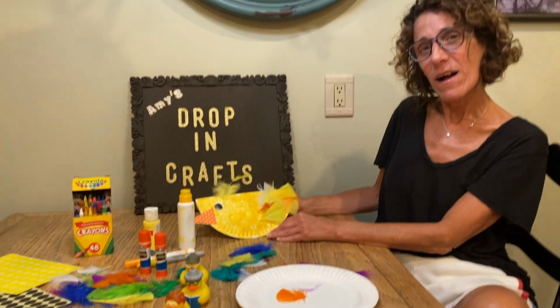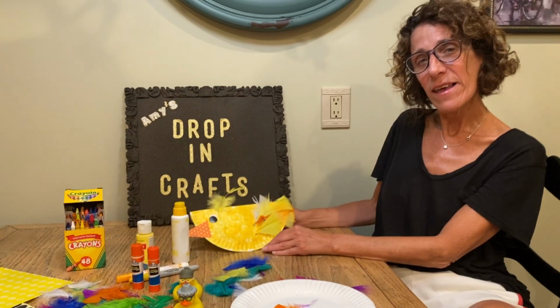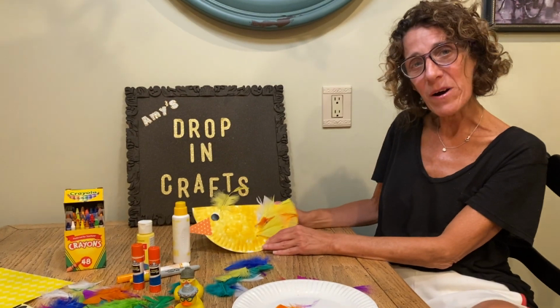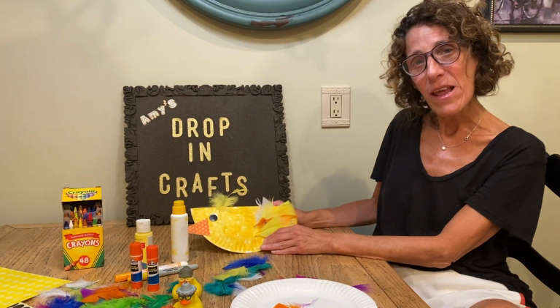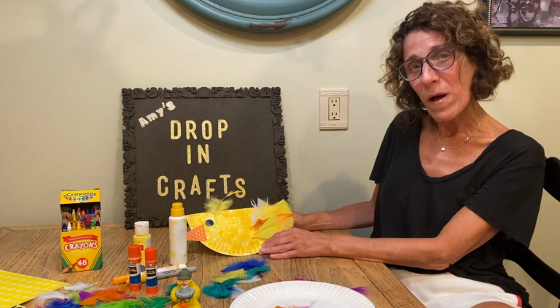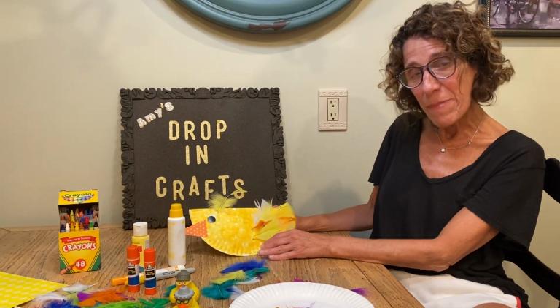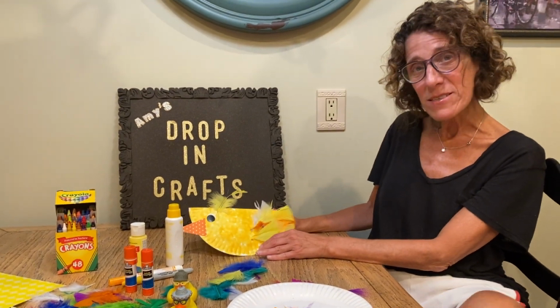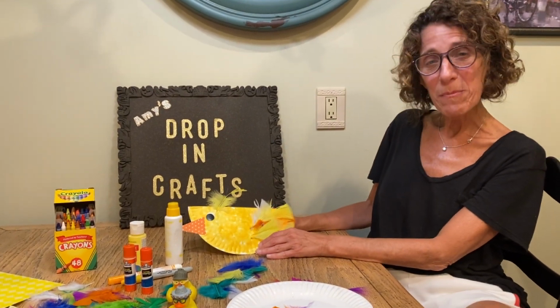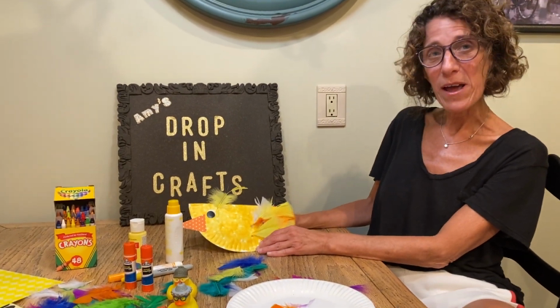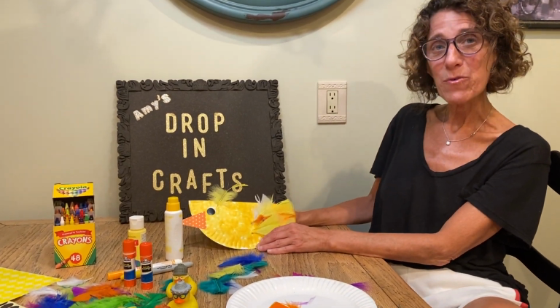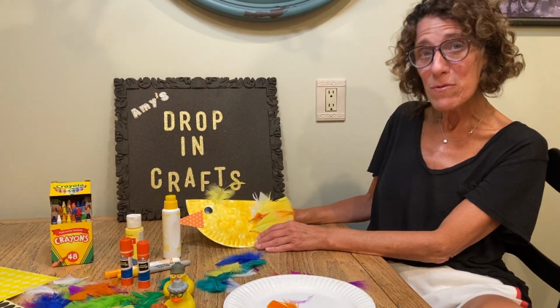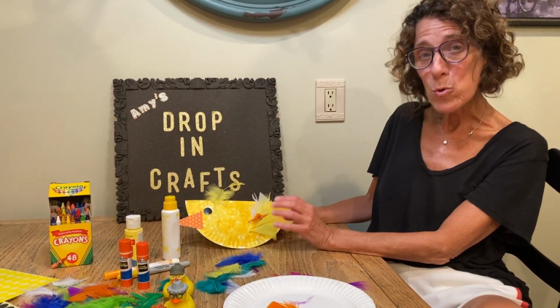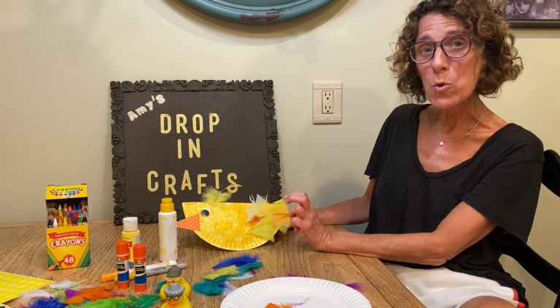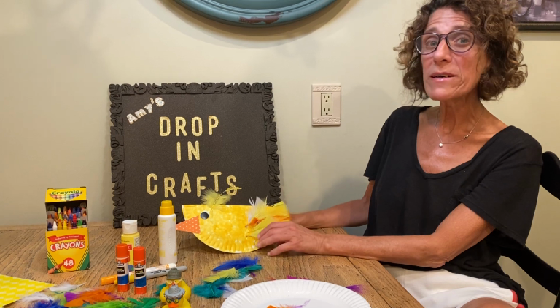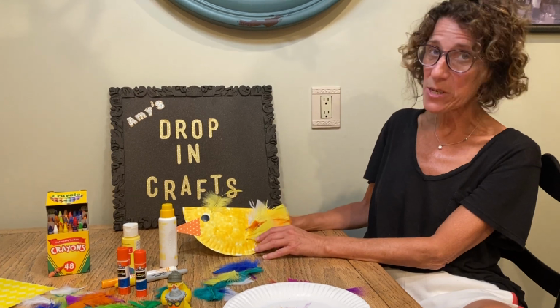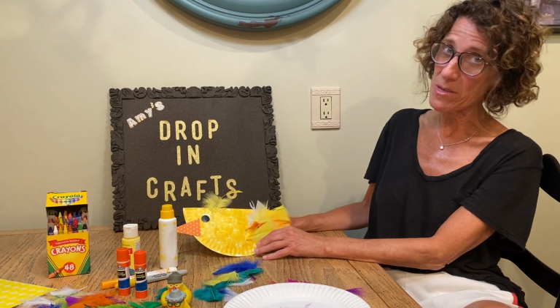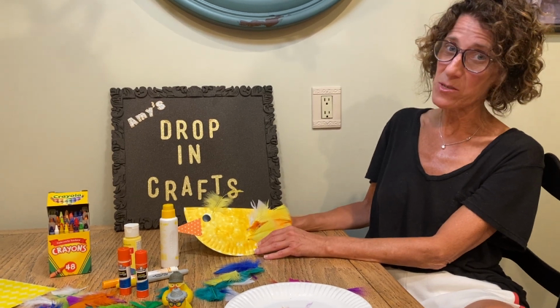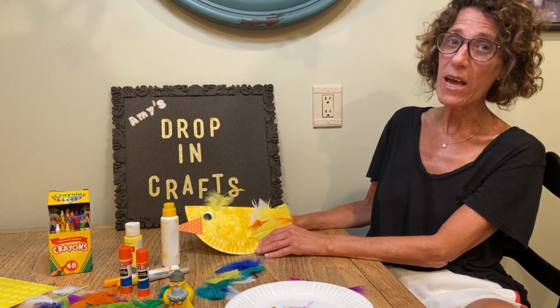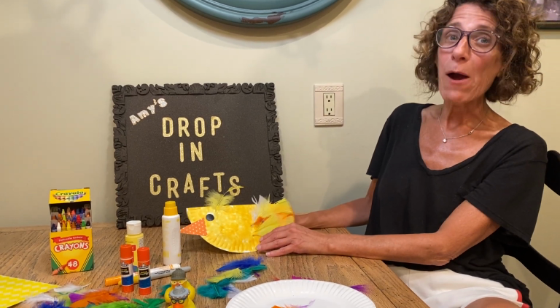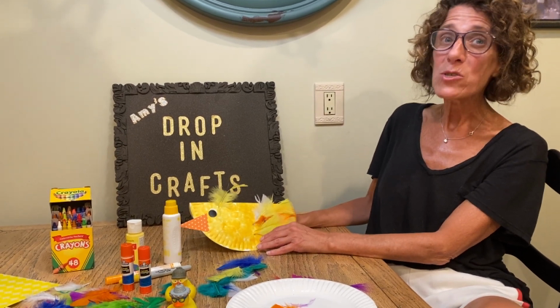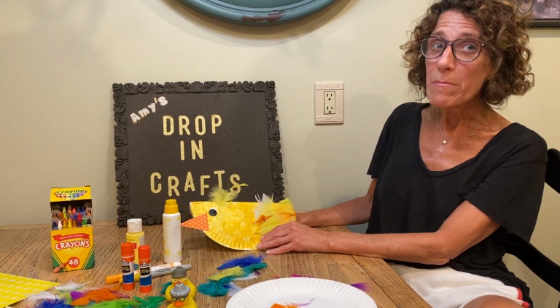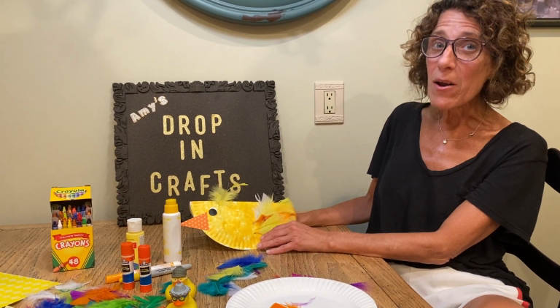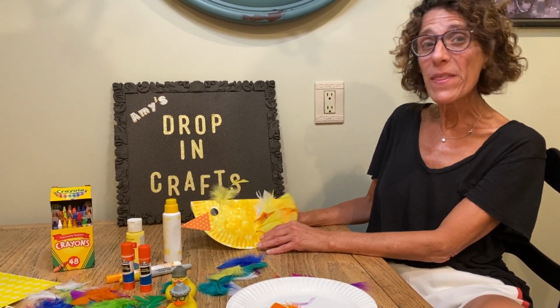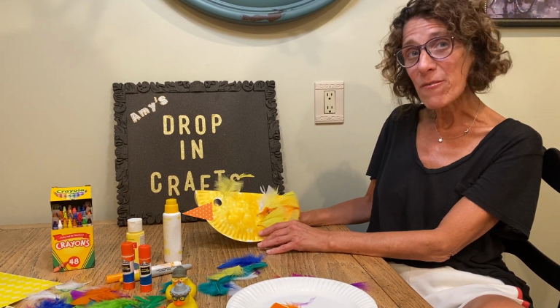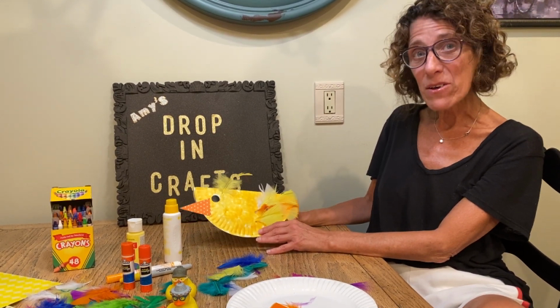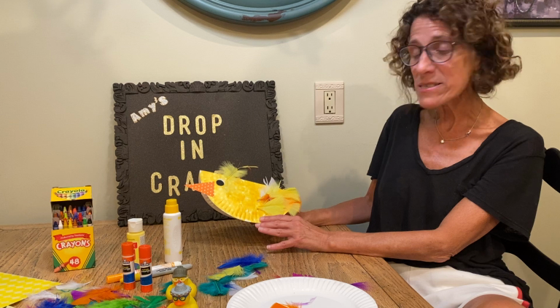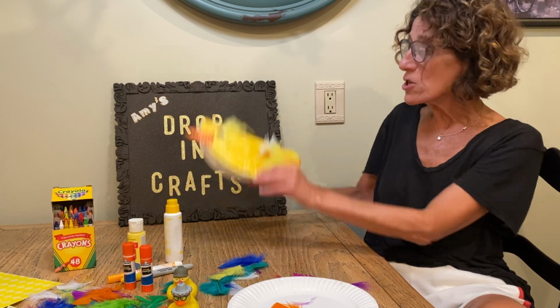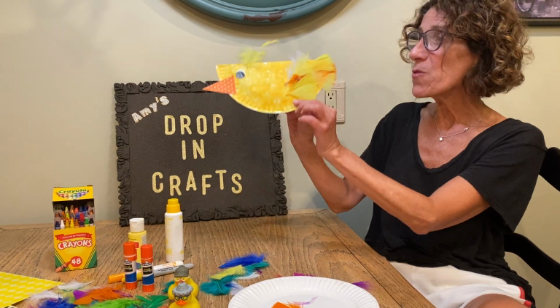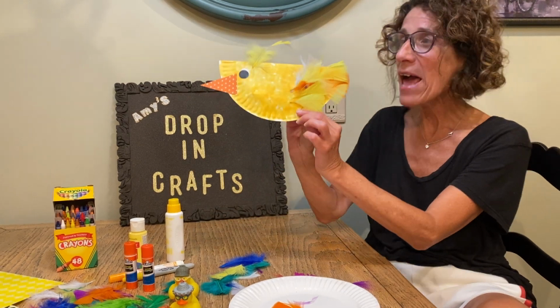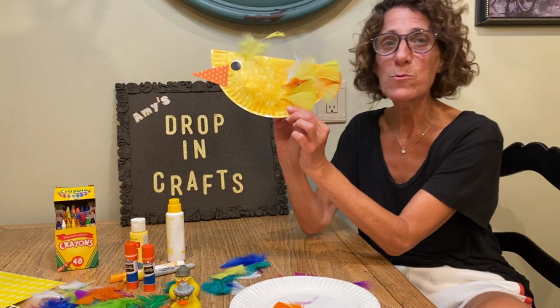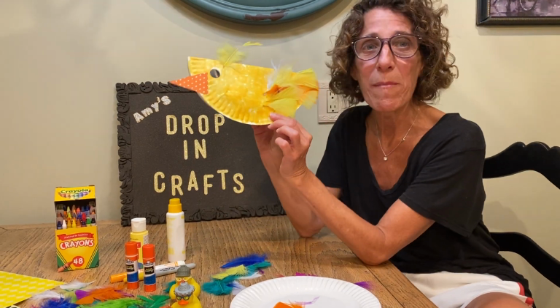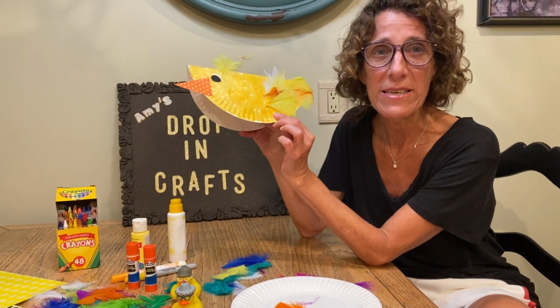Hi everyone! Welcome back to Drop and Craft. For those of you who saw my storytime this past week, we talked about Pete the Cat and Five Little Ducks. So that is what we're making today.